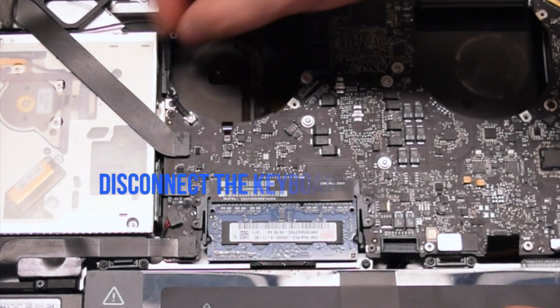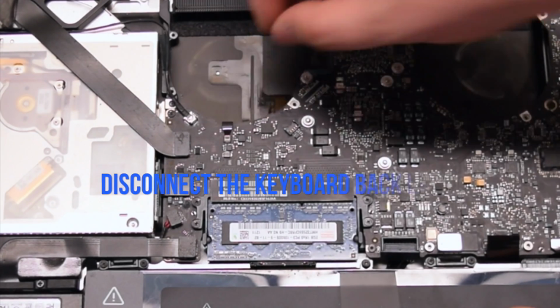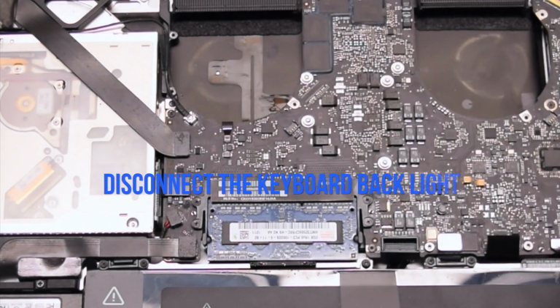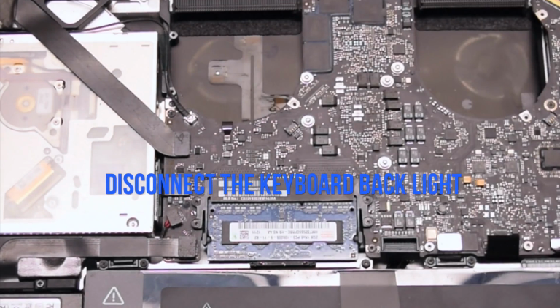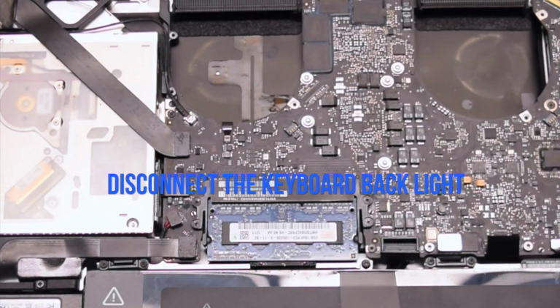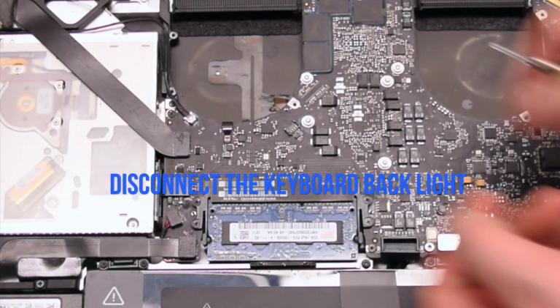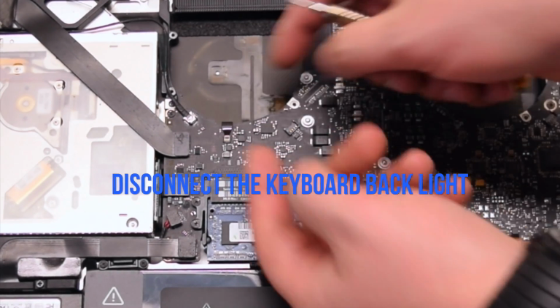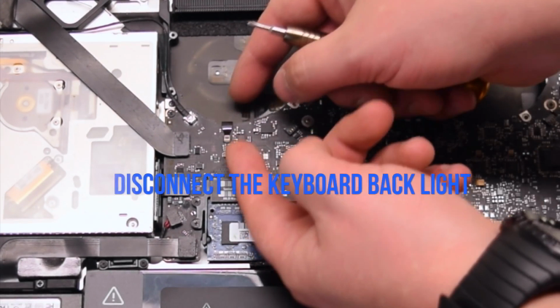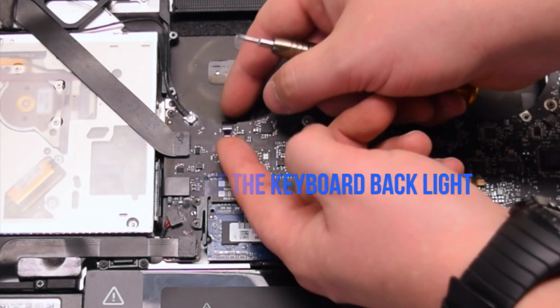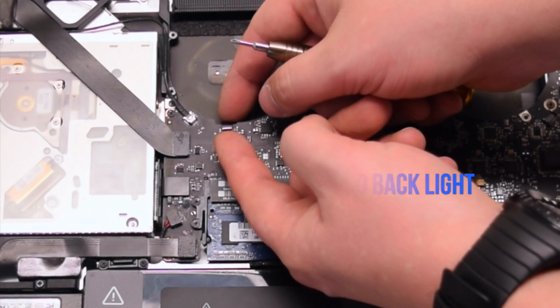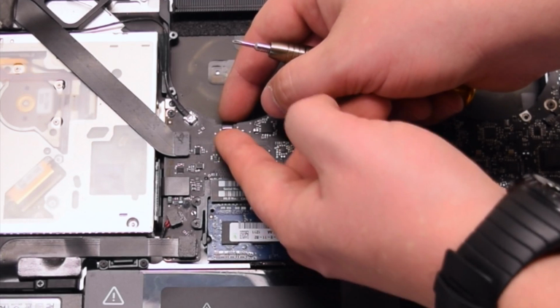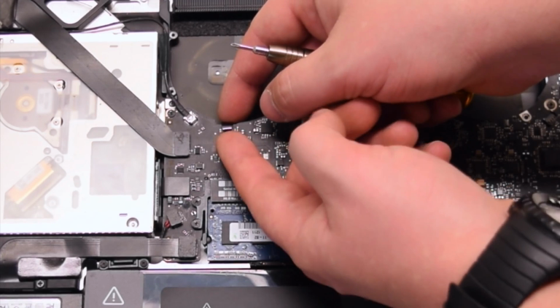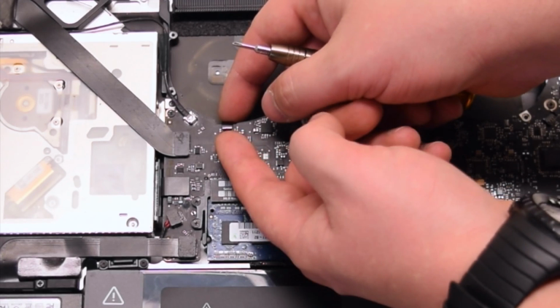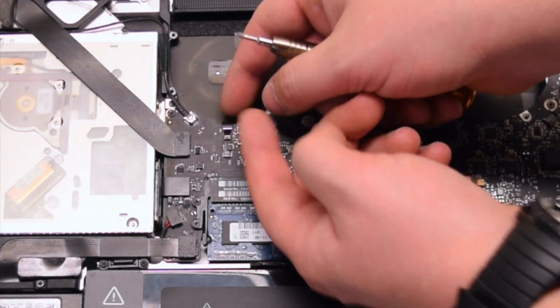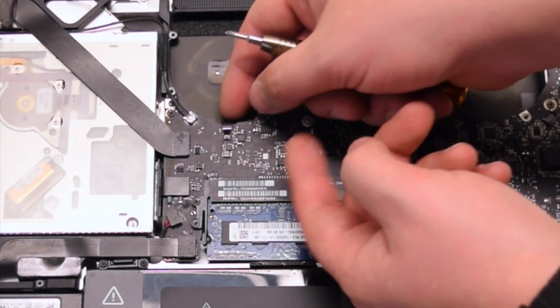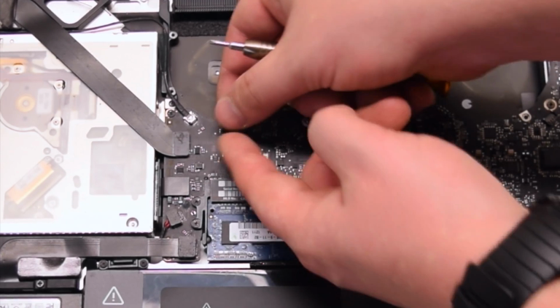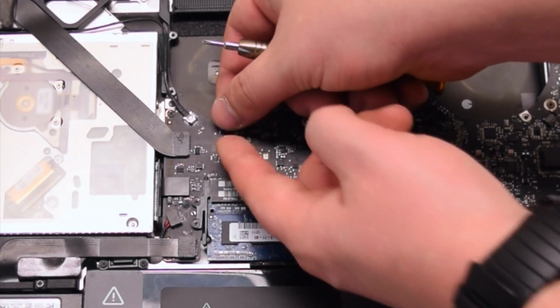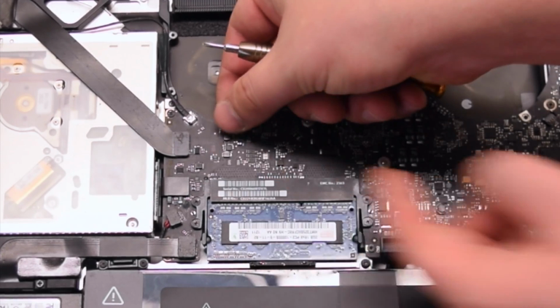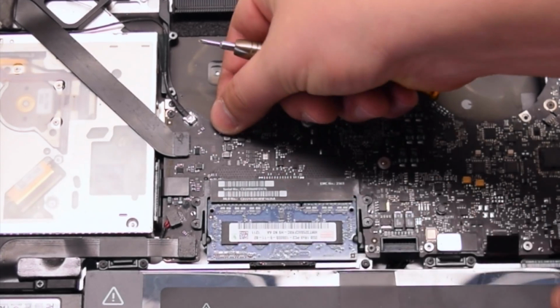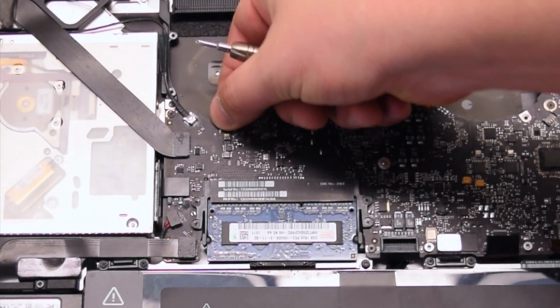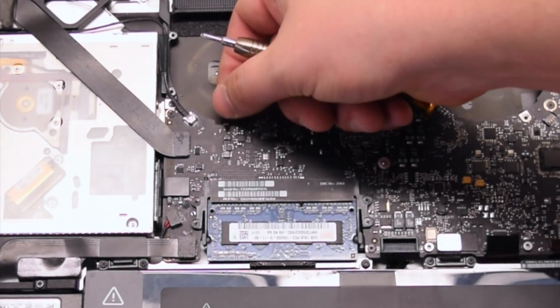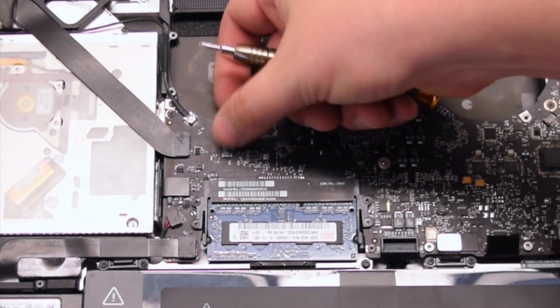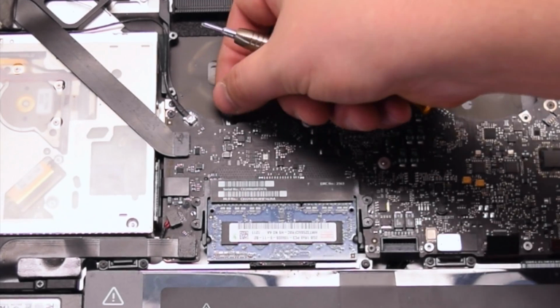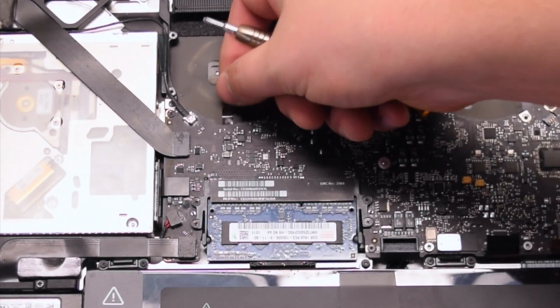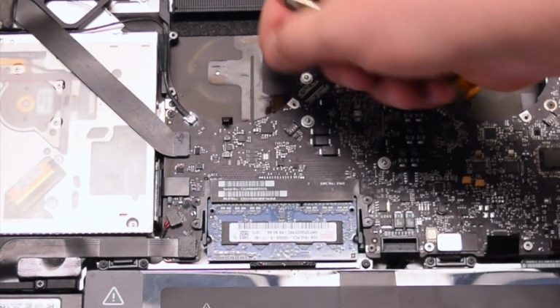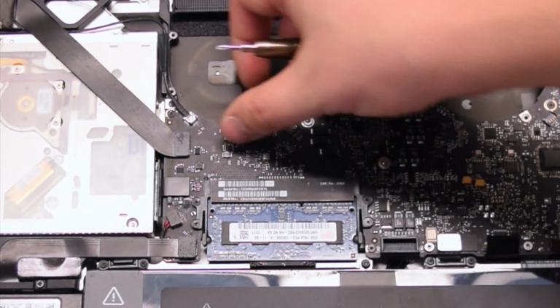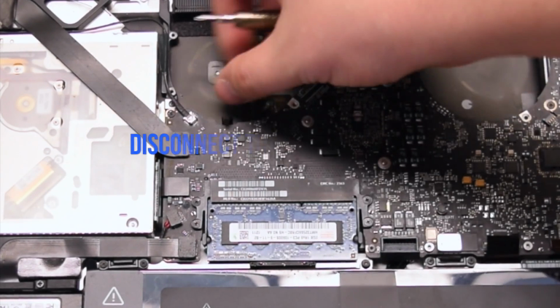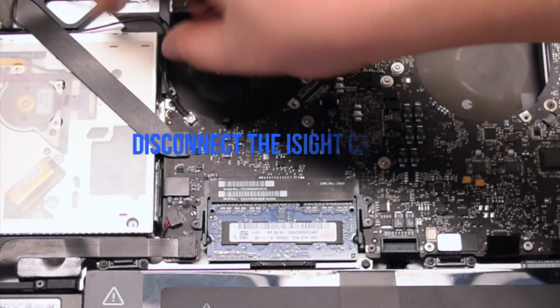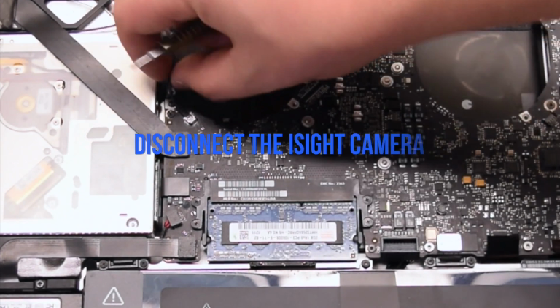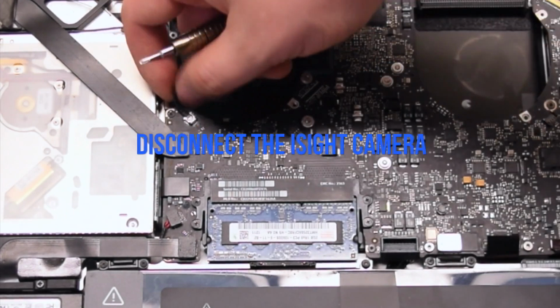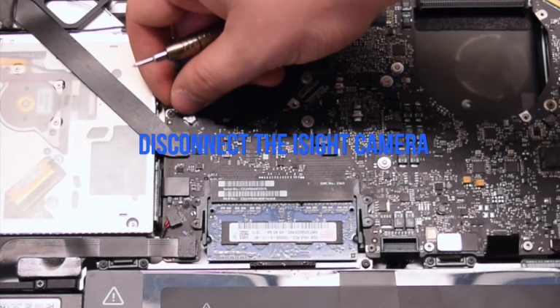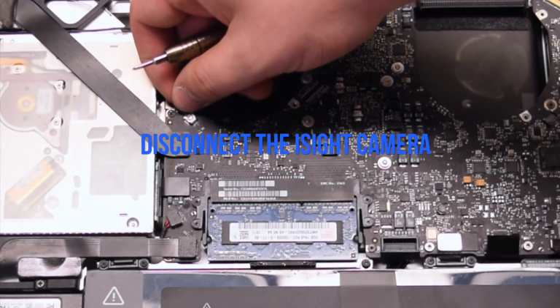Now disconnect the keyboard backlight. Lift up the lever and pull out the connection.